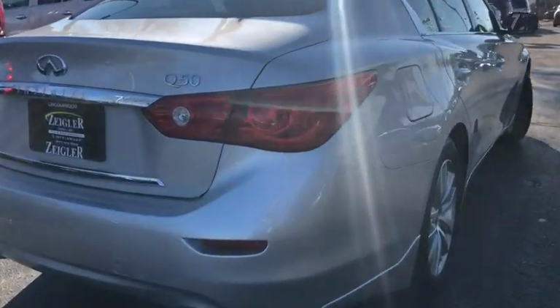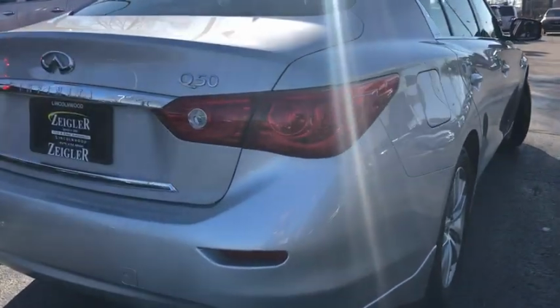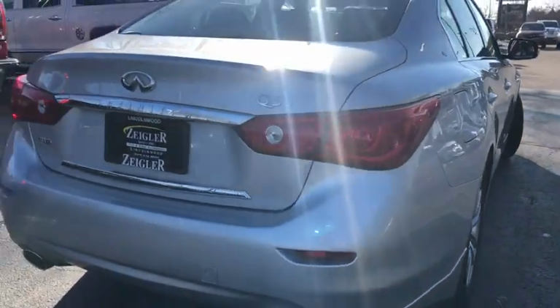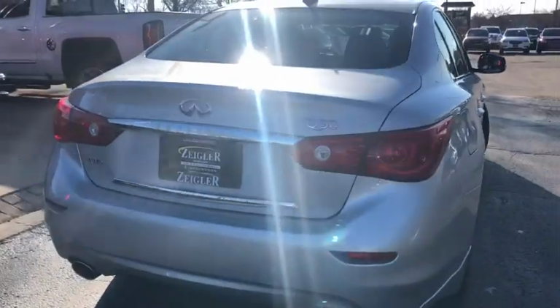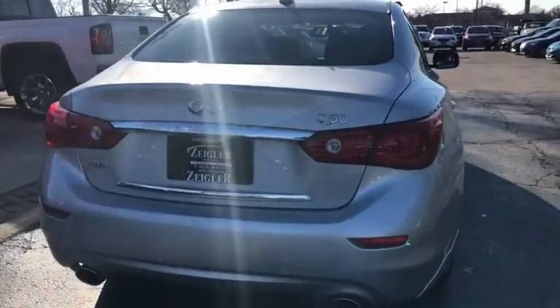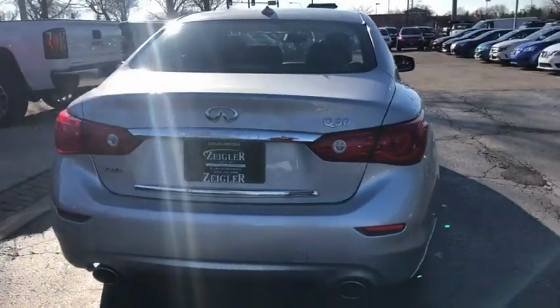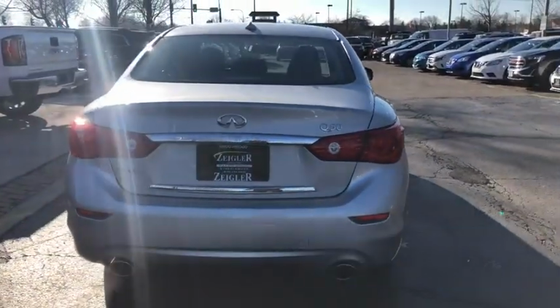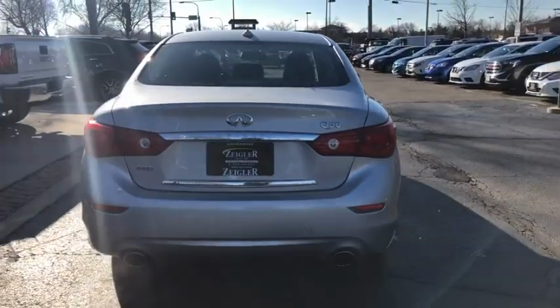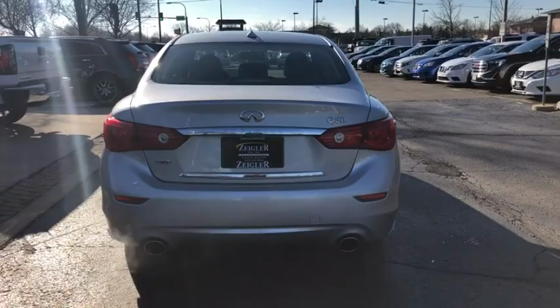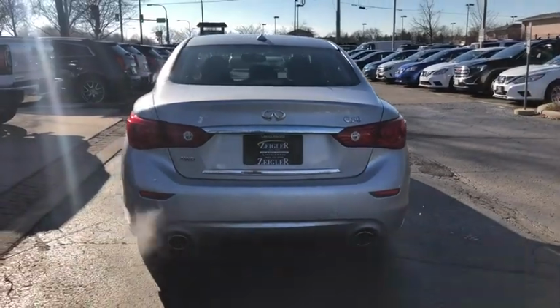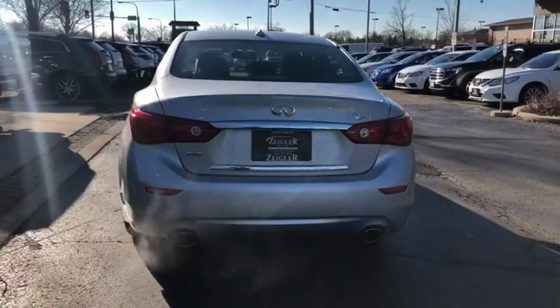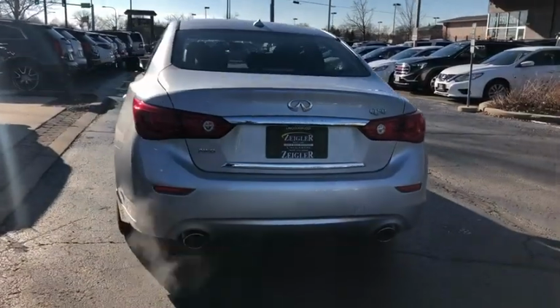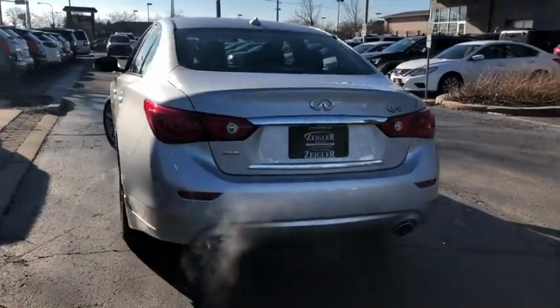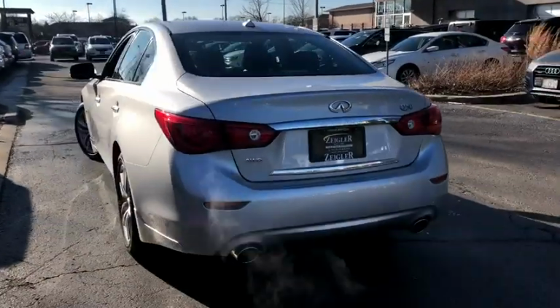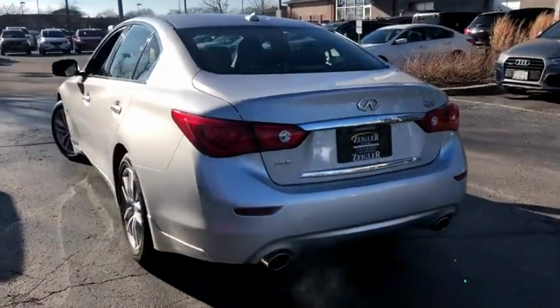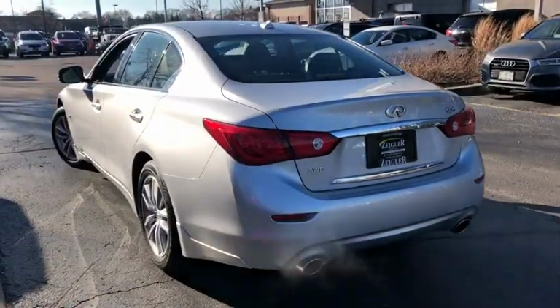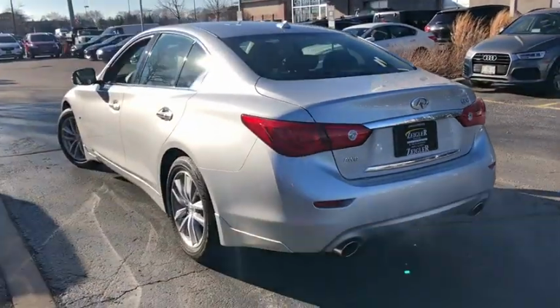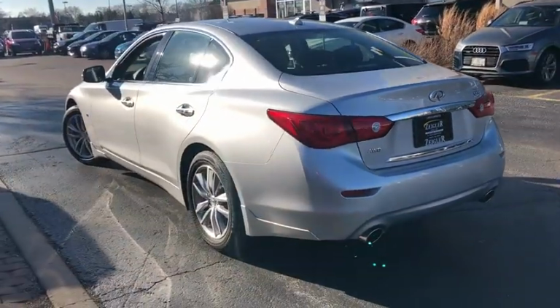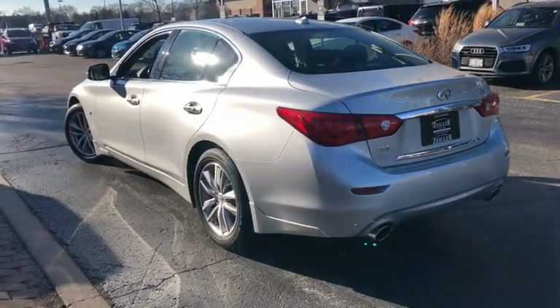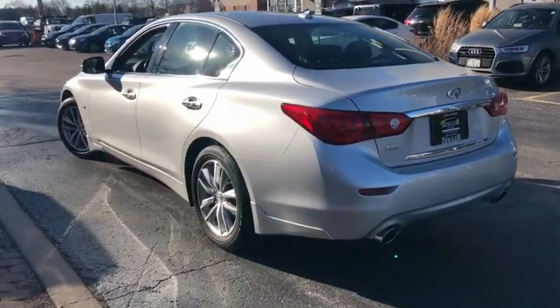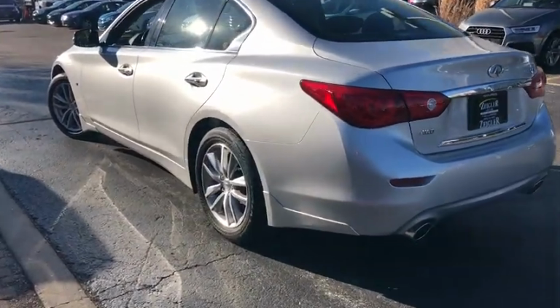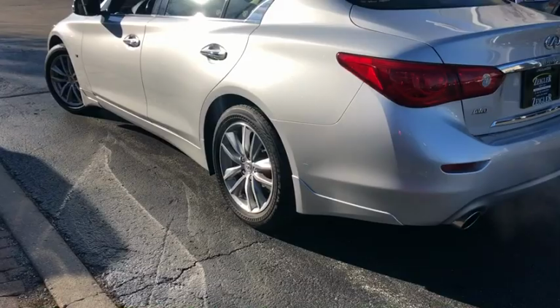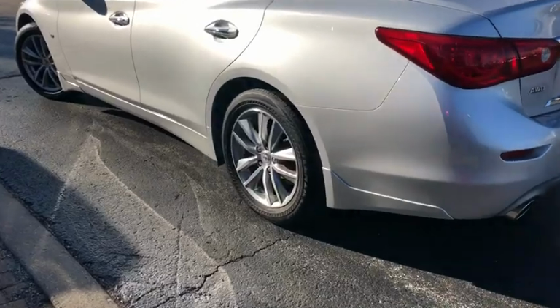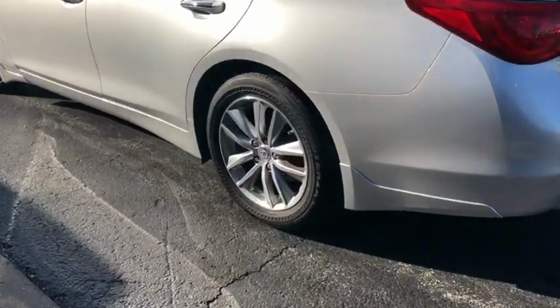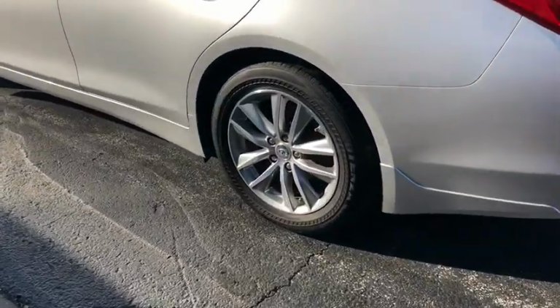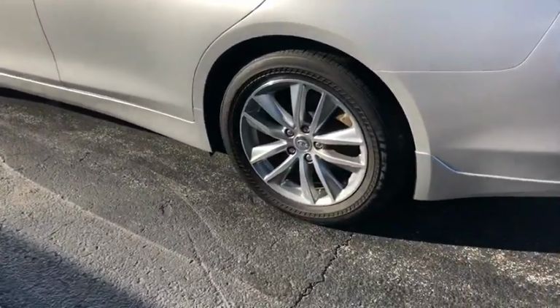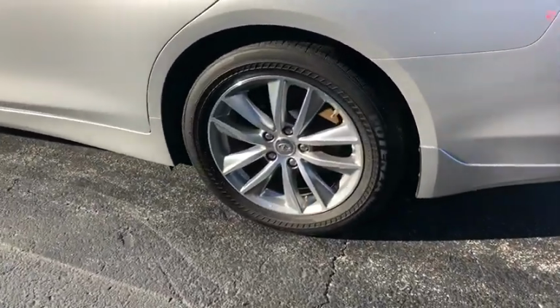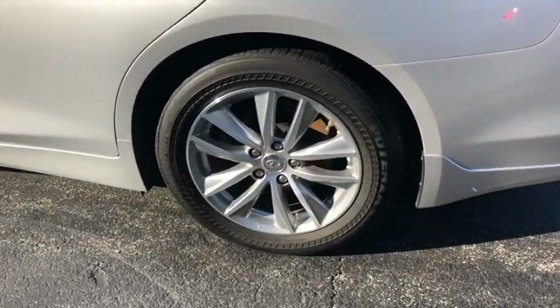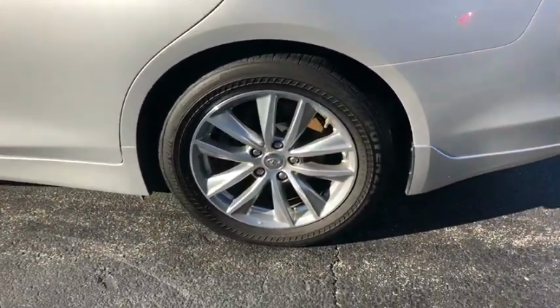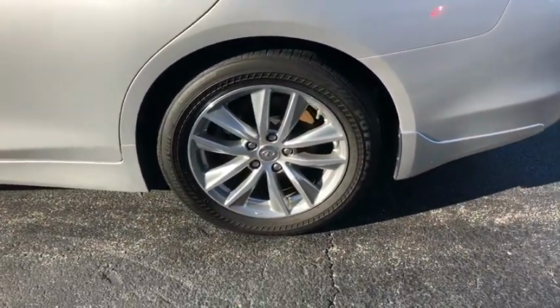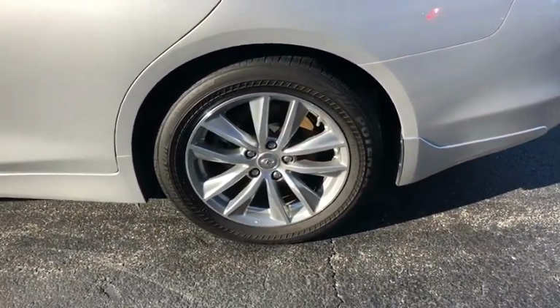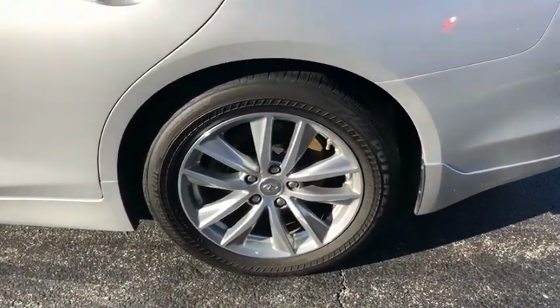The engine block is crafted out of aluminum alloy to help reduce weight and increase responsiveness, giving you incredible power and a truly thrilling drive. This vehicle has less than 35,000 miles.